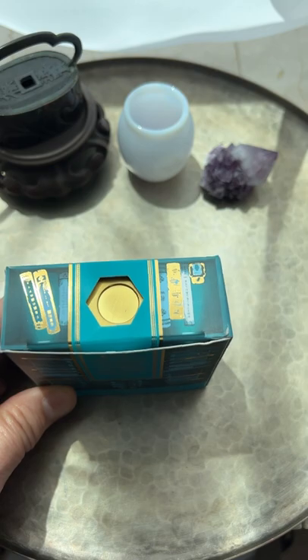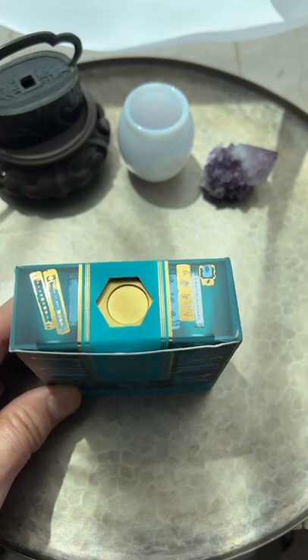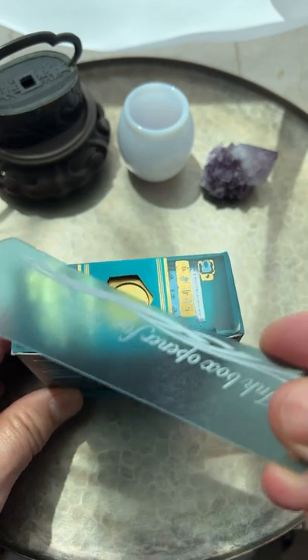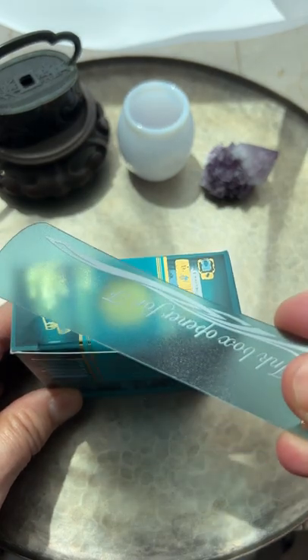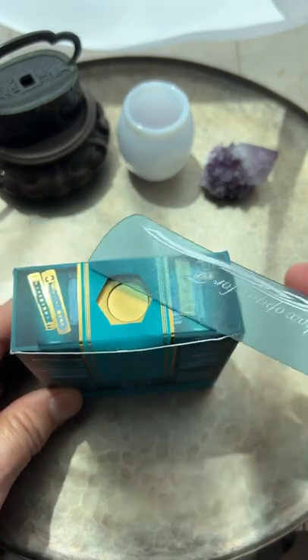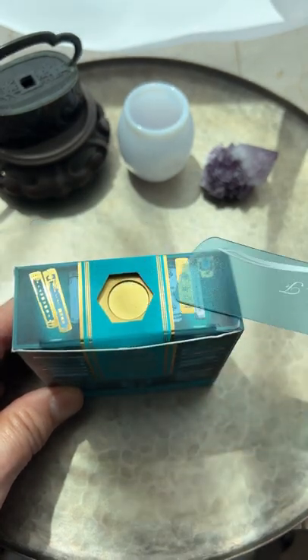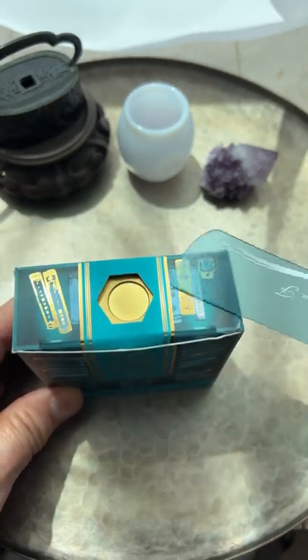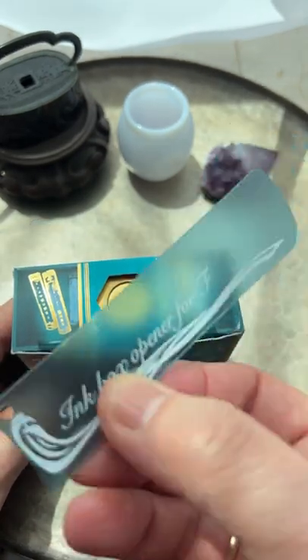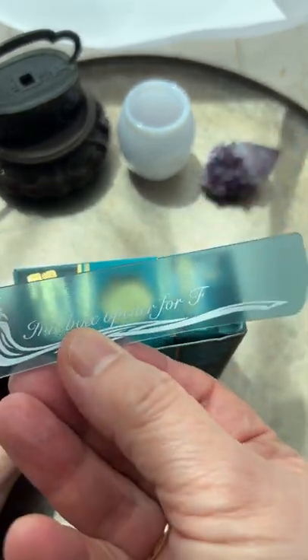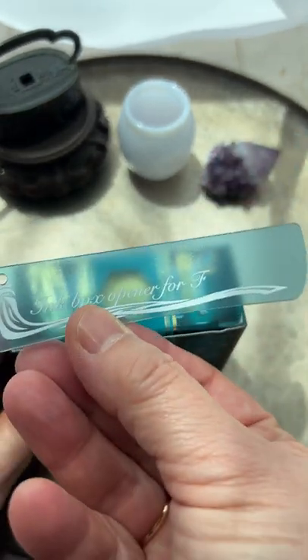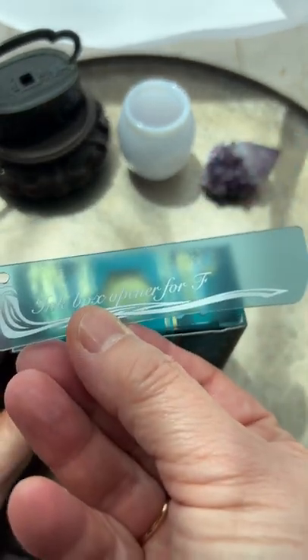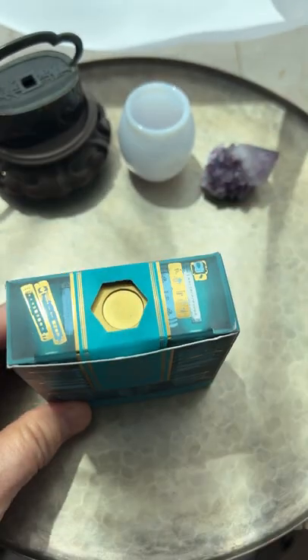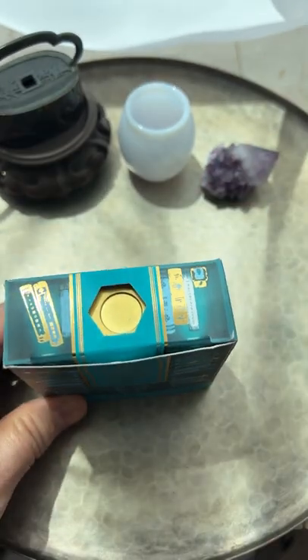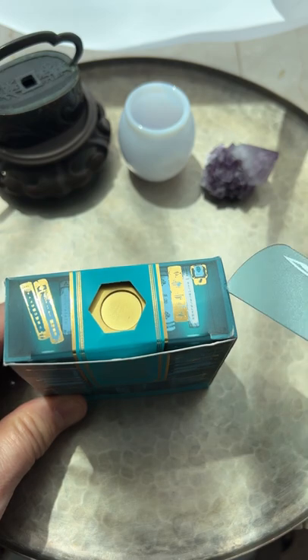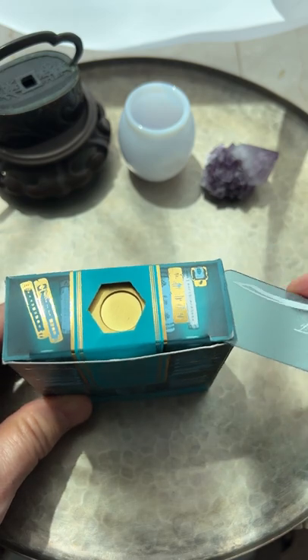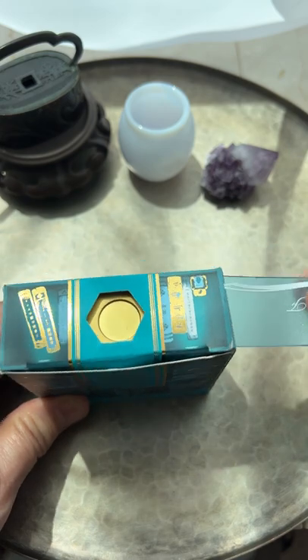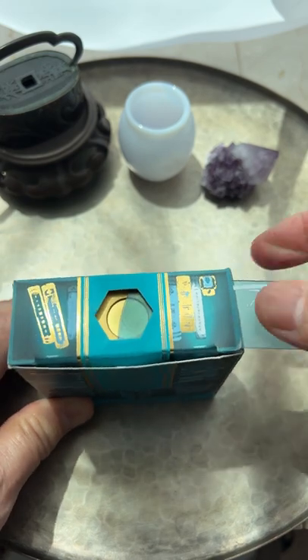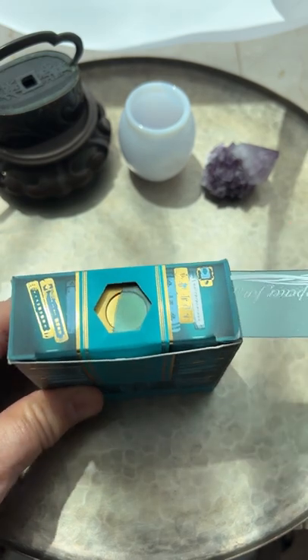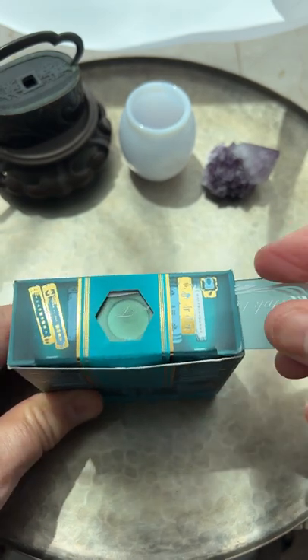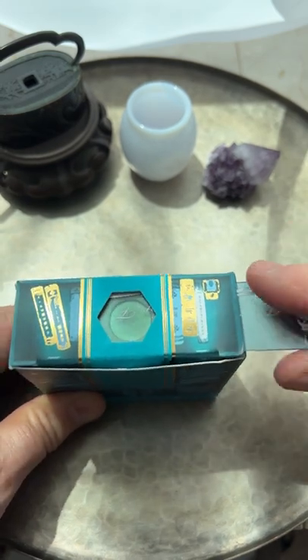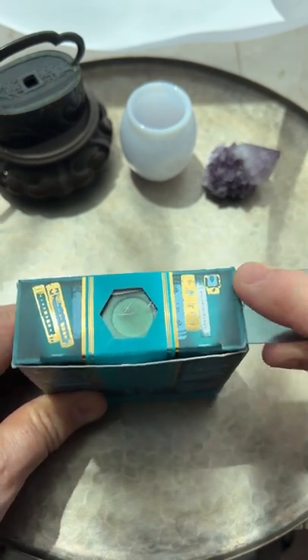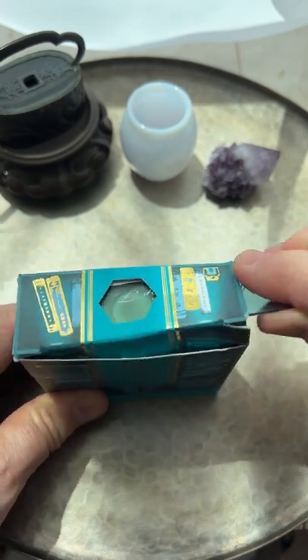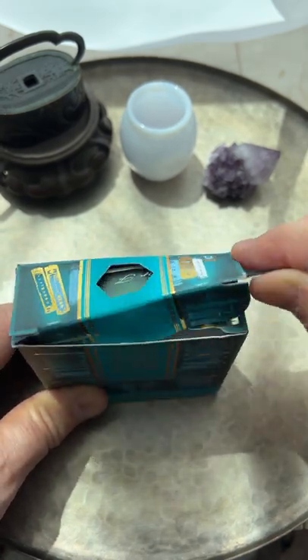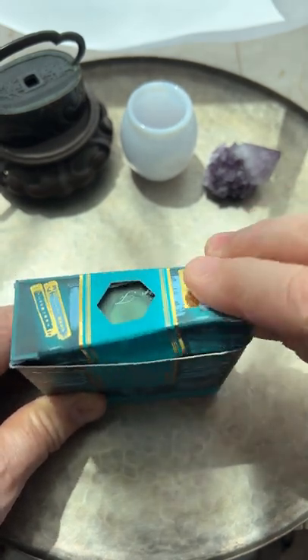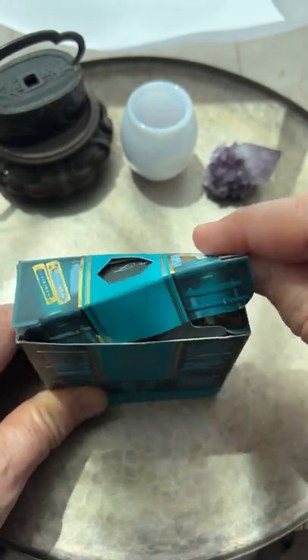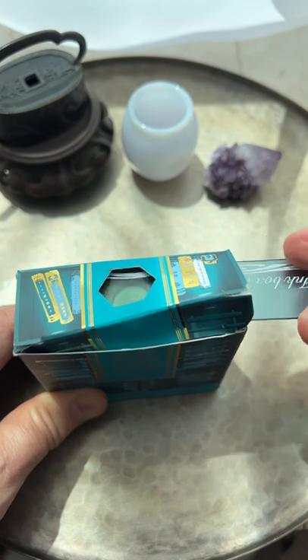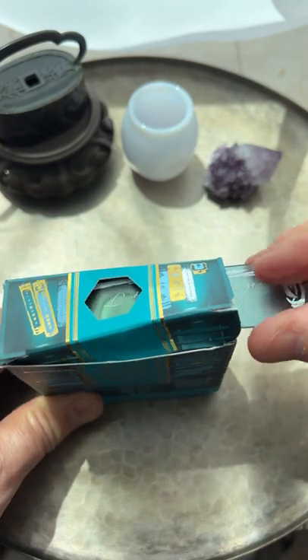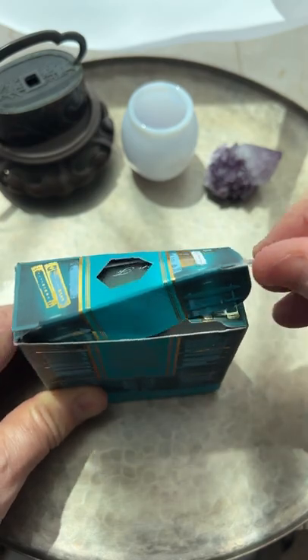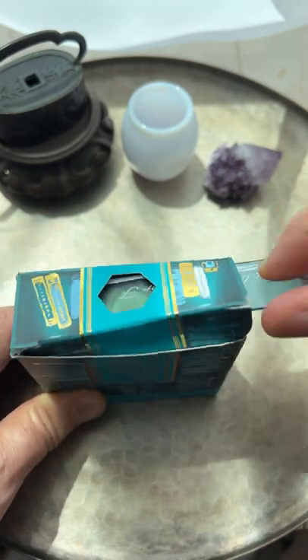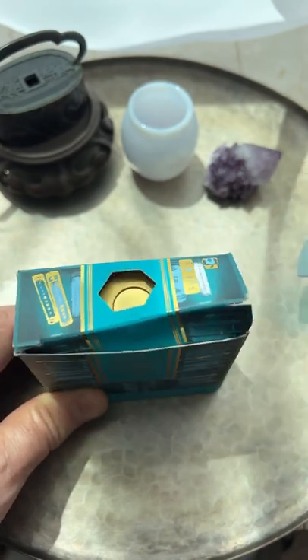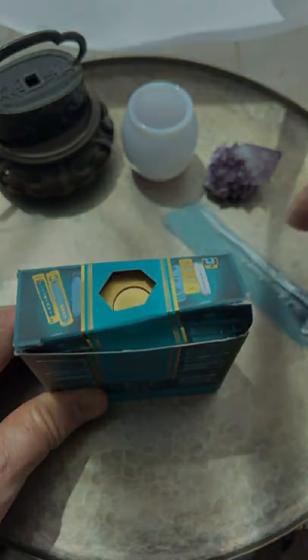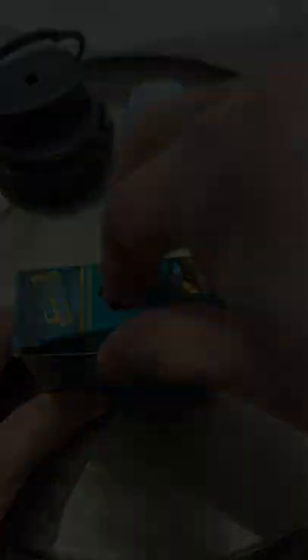But wait — they do make an opener especially for Ferris Wheel Press boxes, and it works like a champ. Subscribe or follow if you want to see more stationery stuff like this.